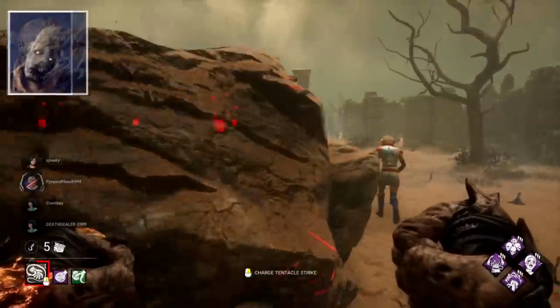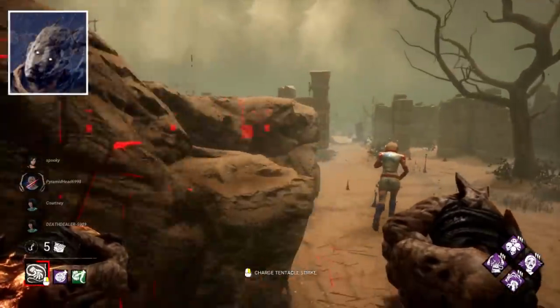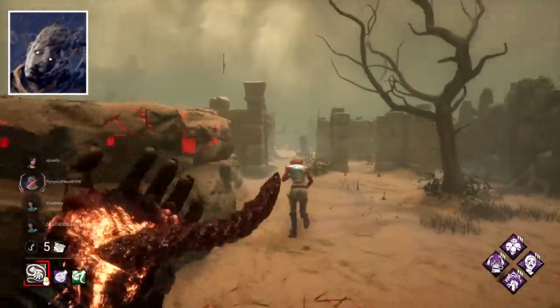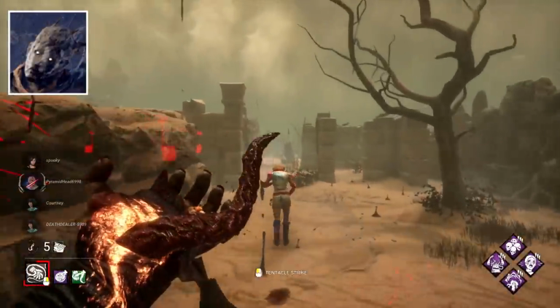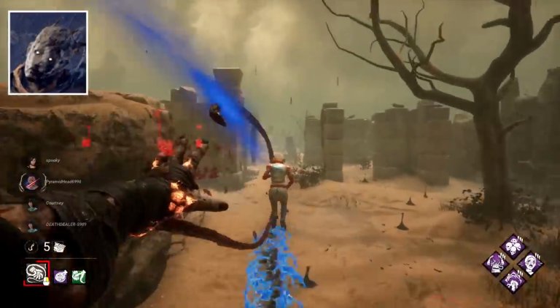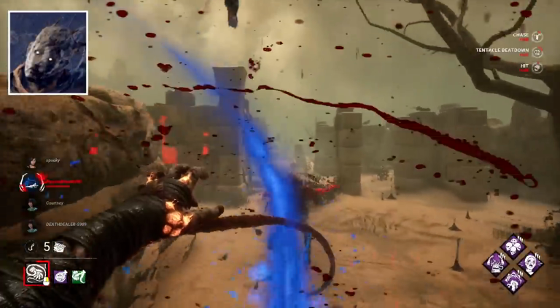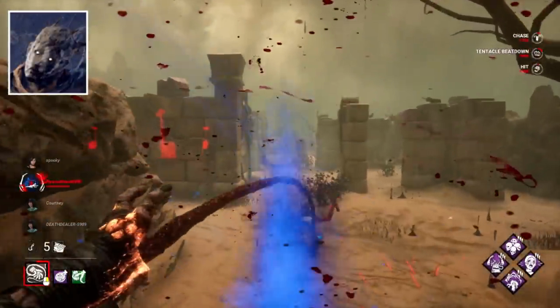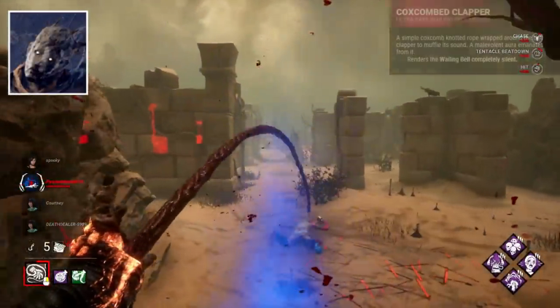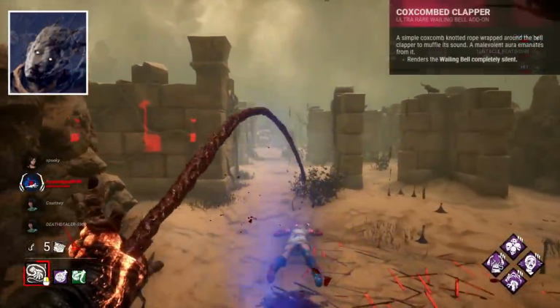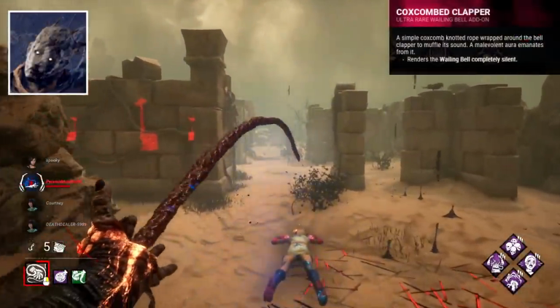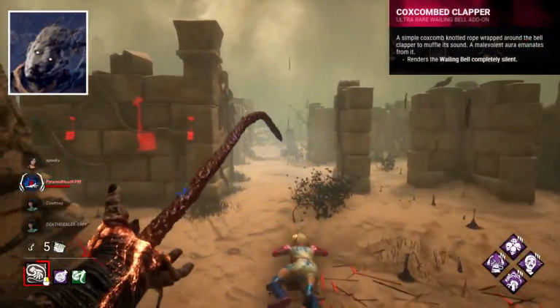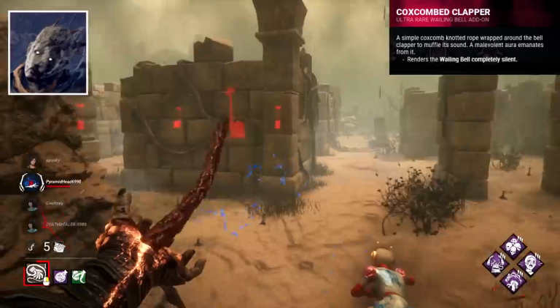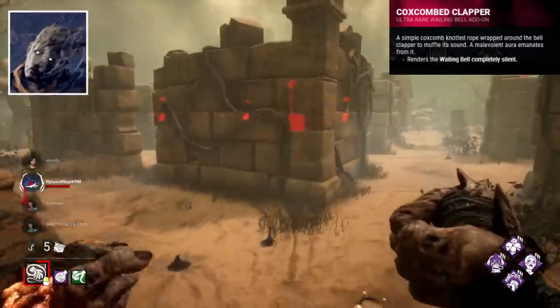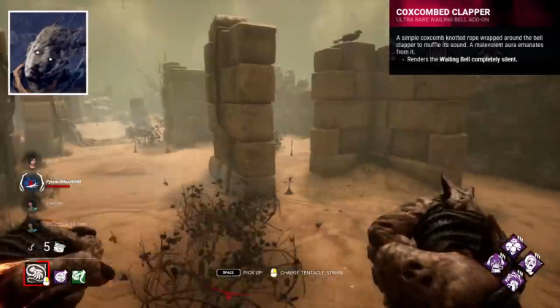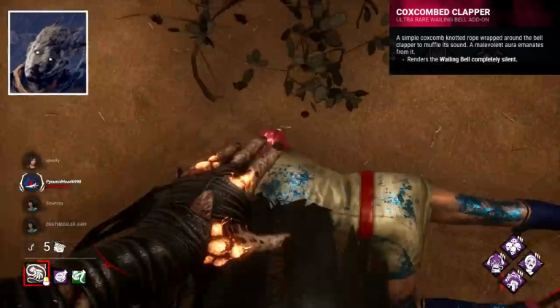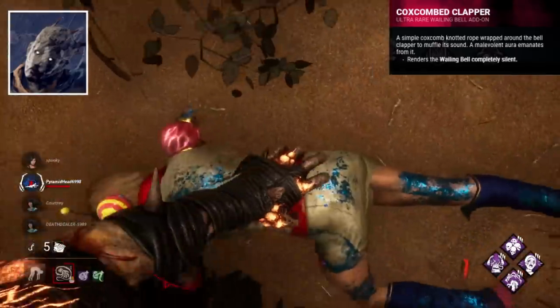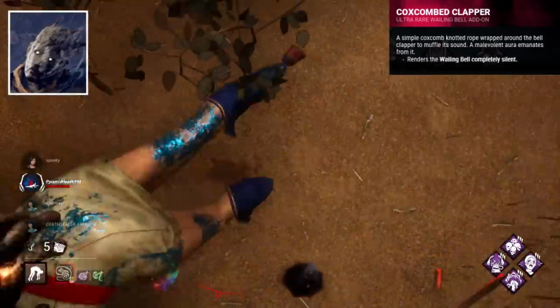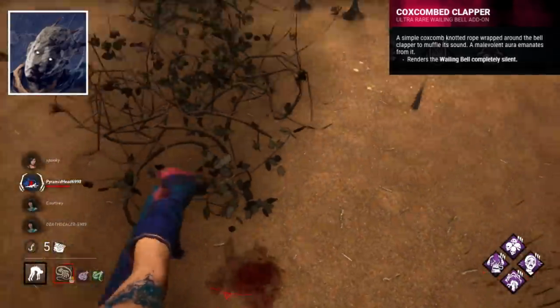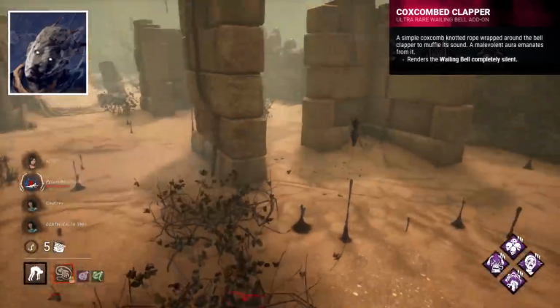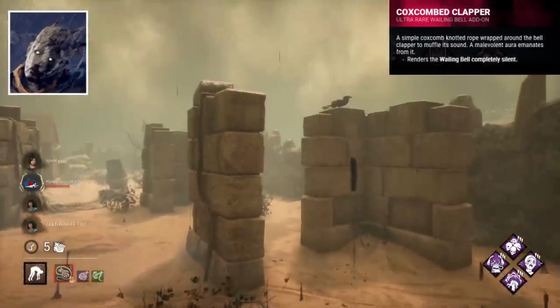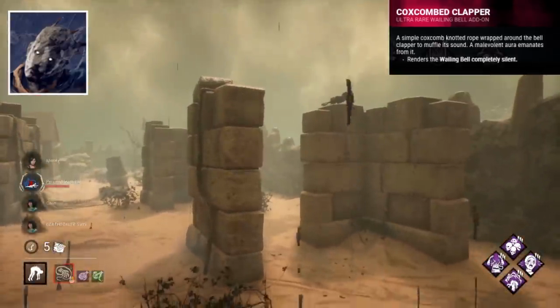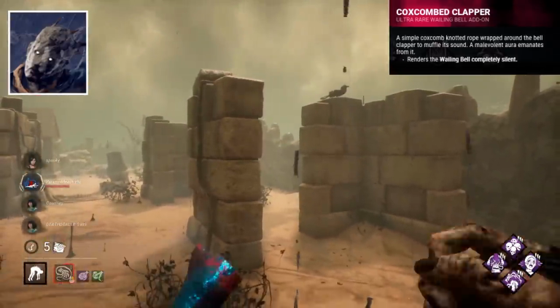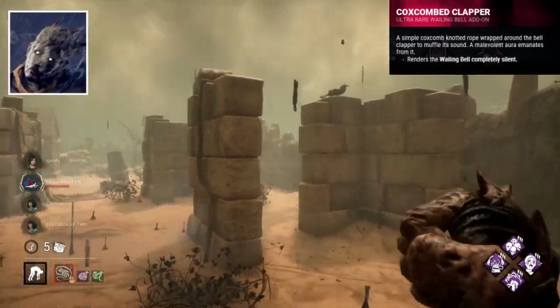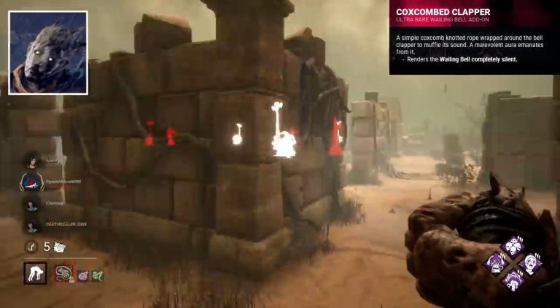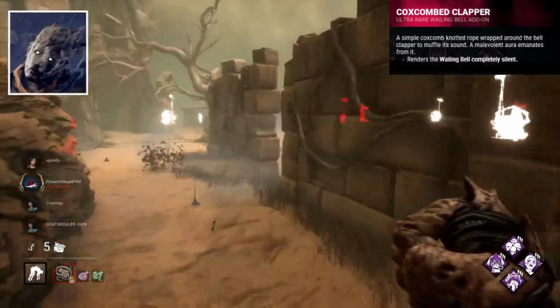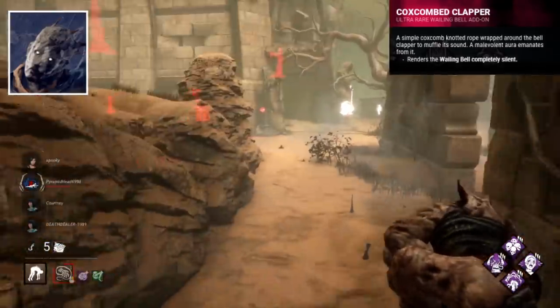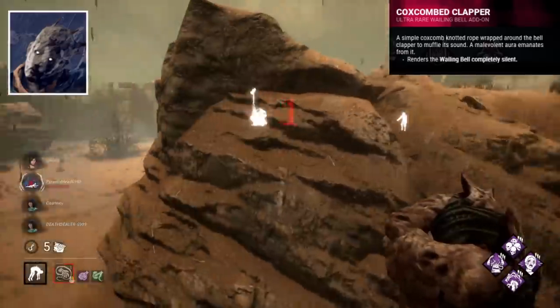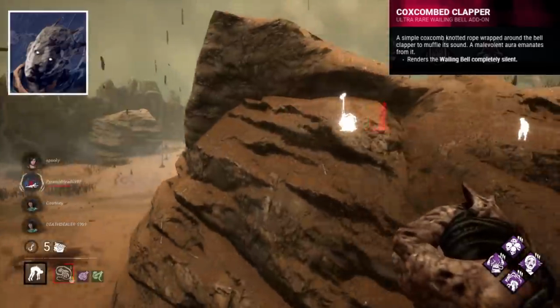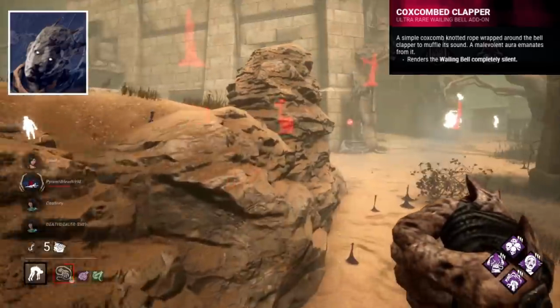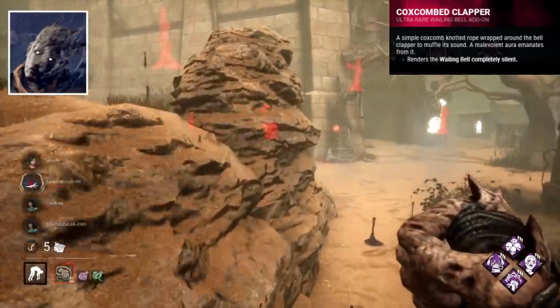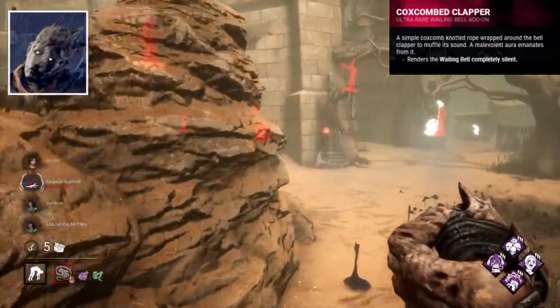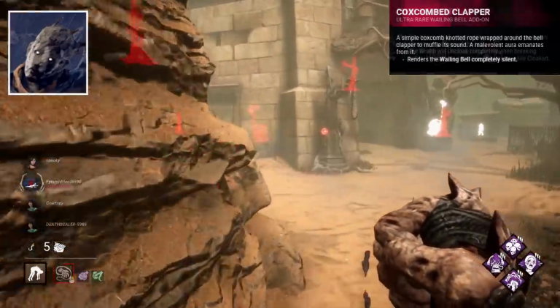Wraith's best is easy, with the Coxcomb Clapper making your bell silent. Awesome for a stealth killer, and it takes away the only thing that makes him not so stealthy.